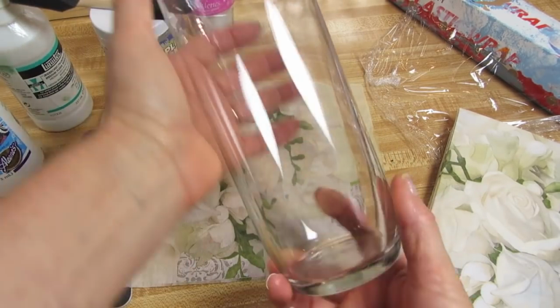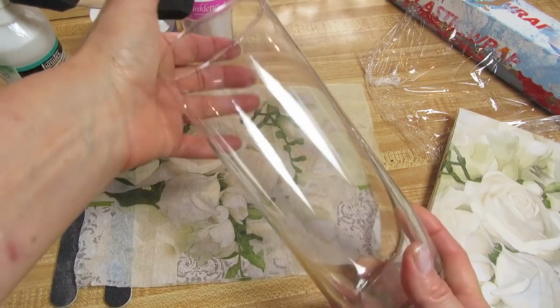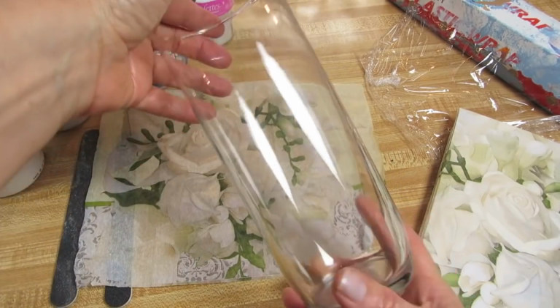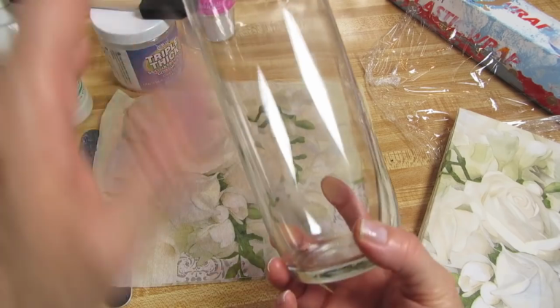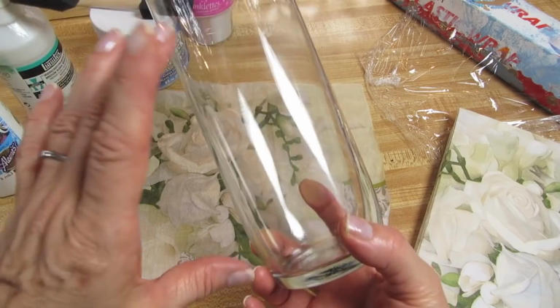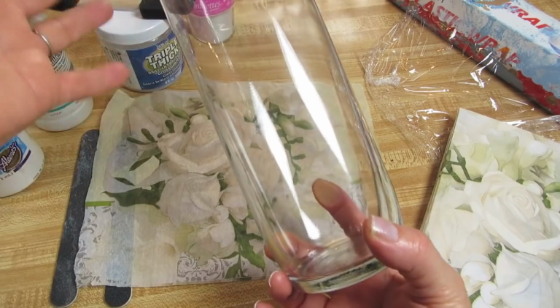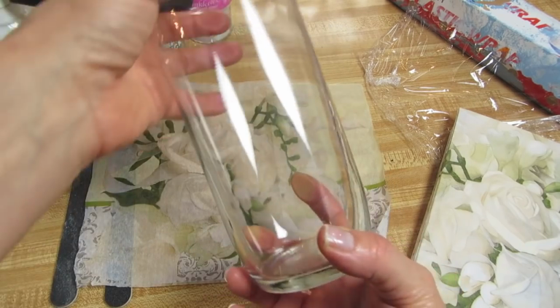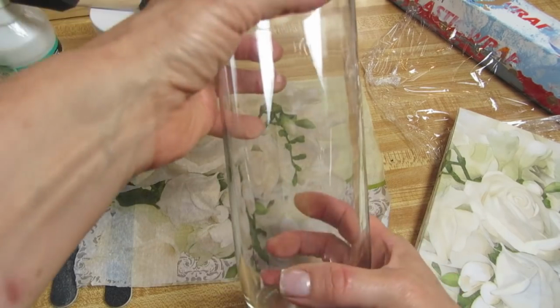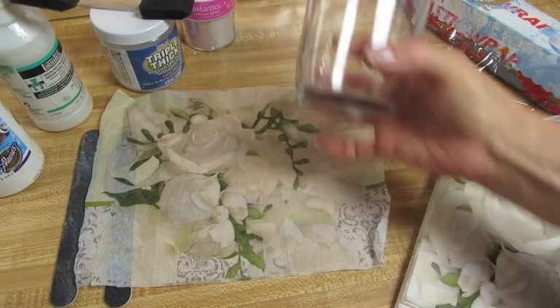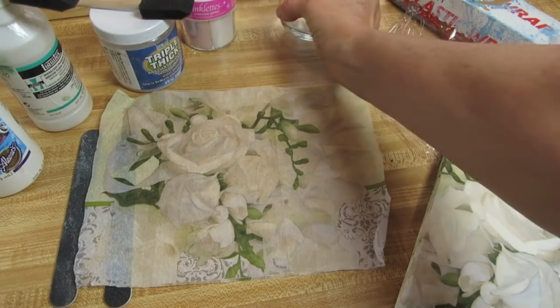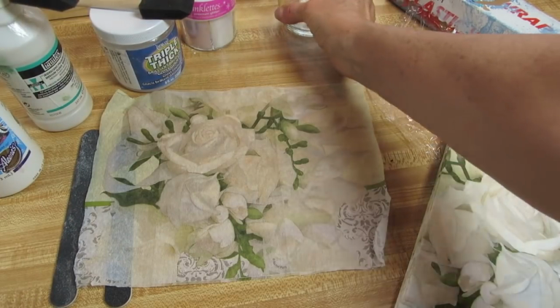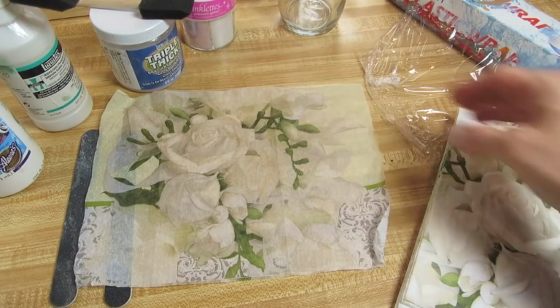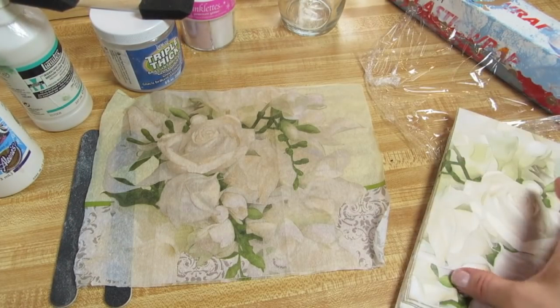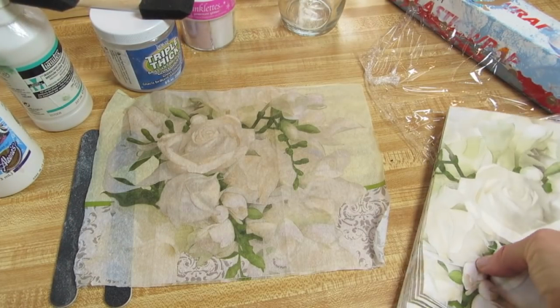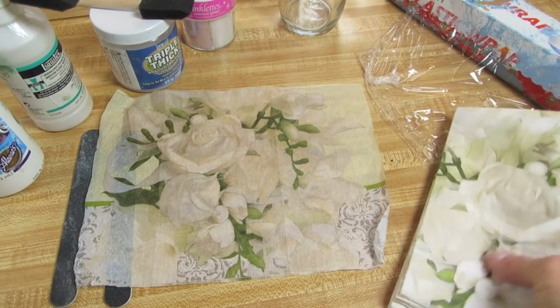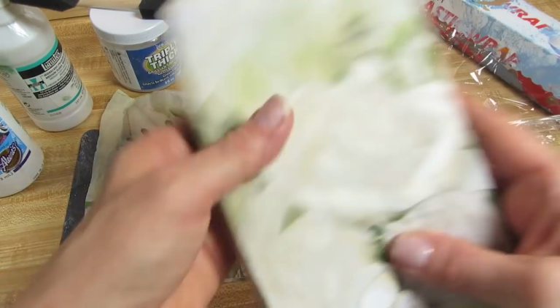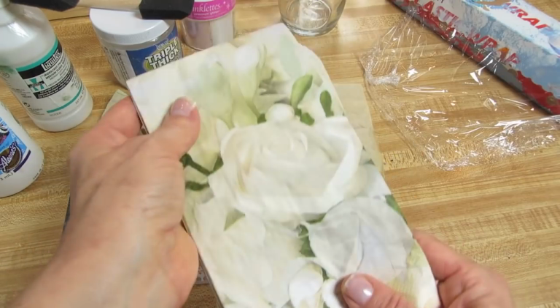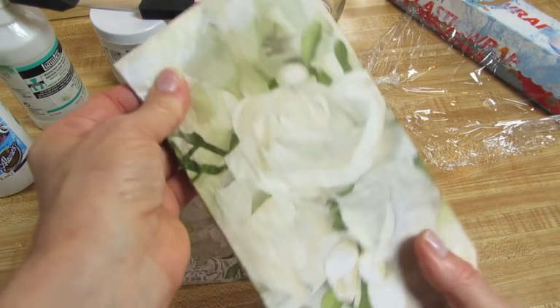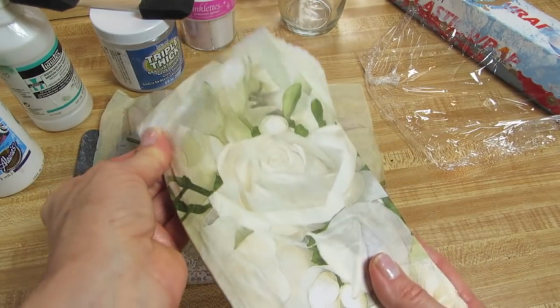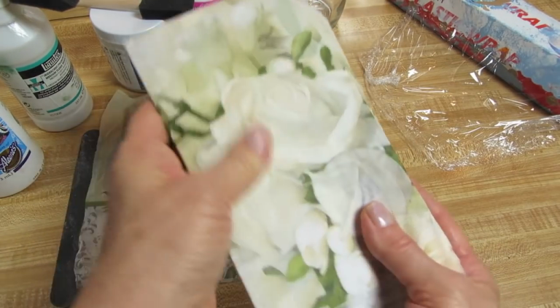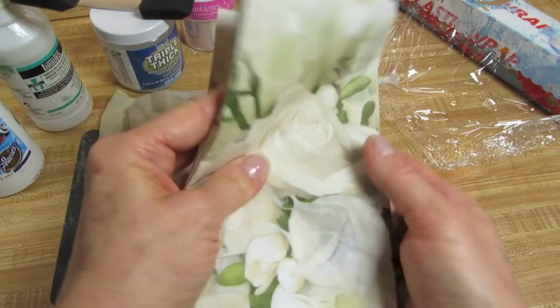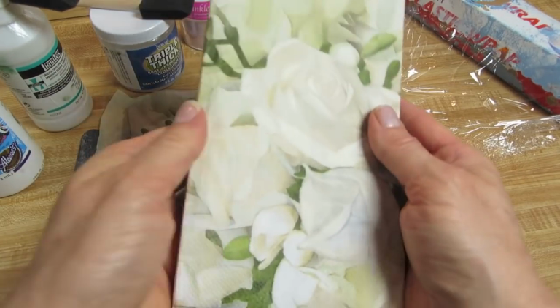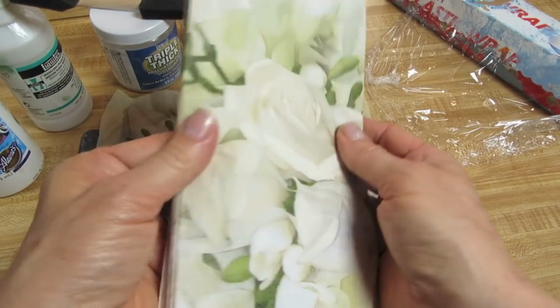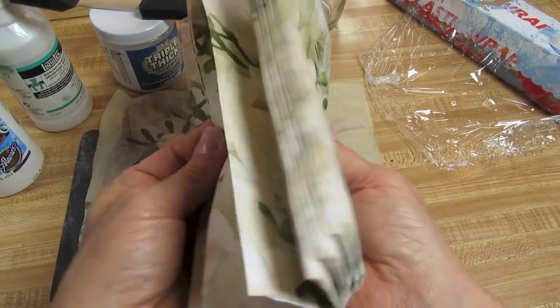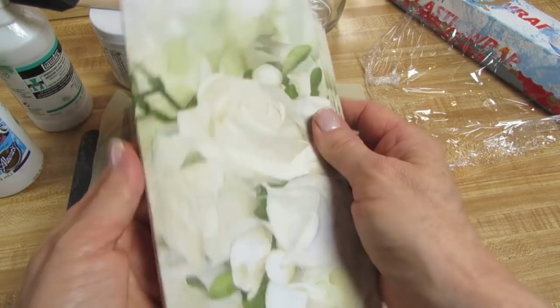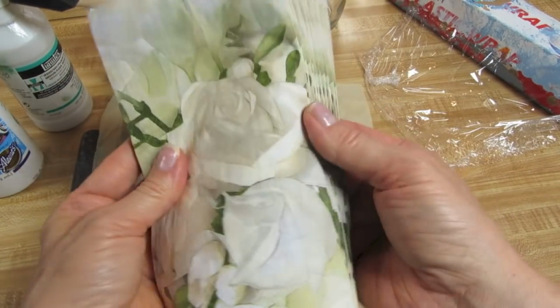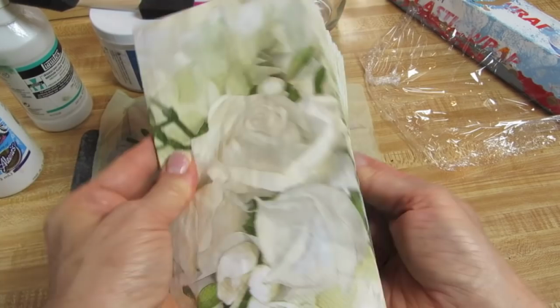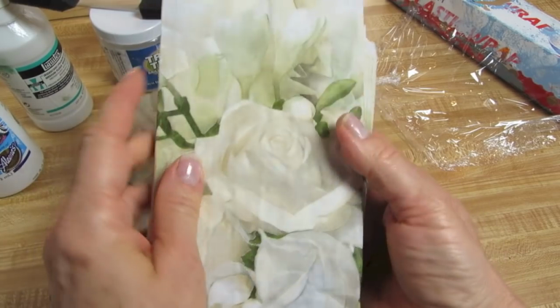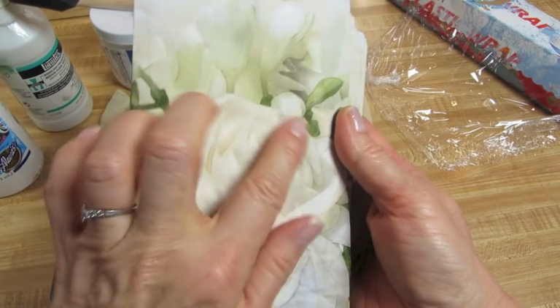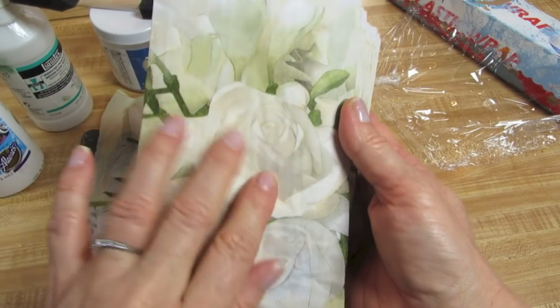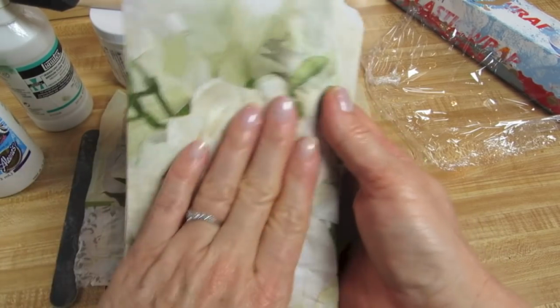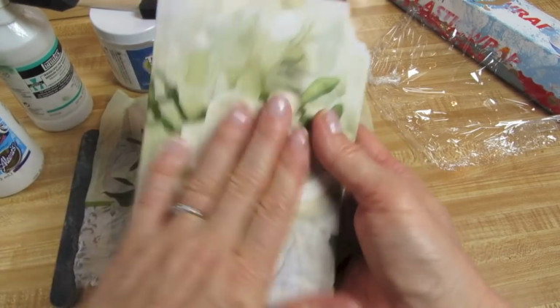We're going to use napkins and you can do this with any size vase that you want. I'm going for an all white theme today, or at least mostly white — white roses.